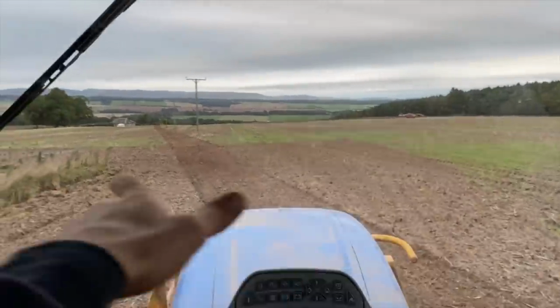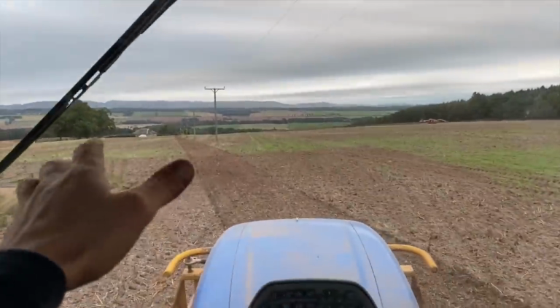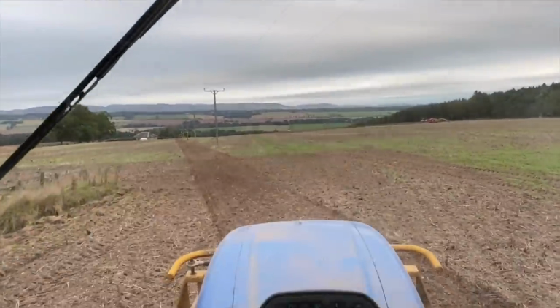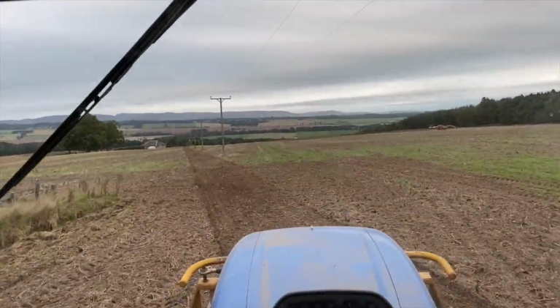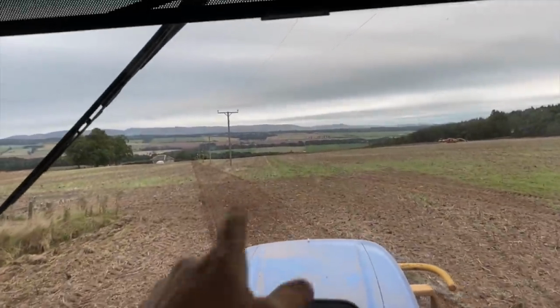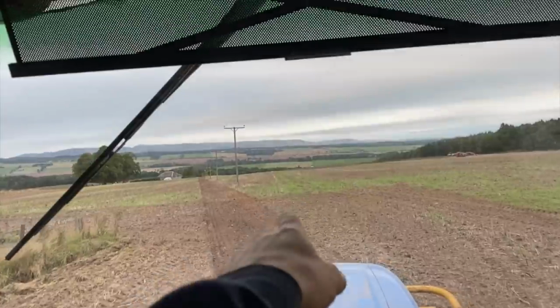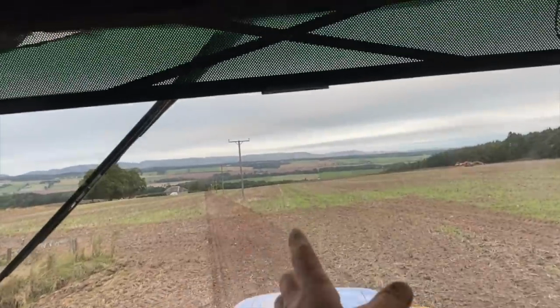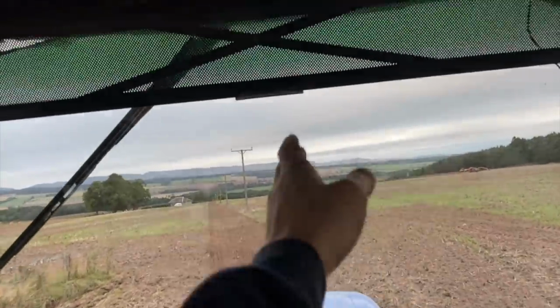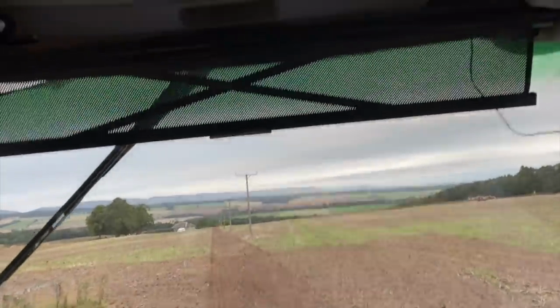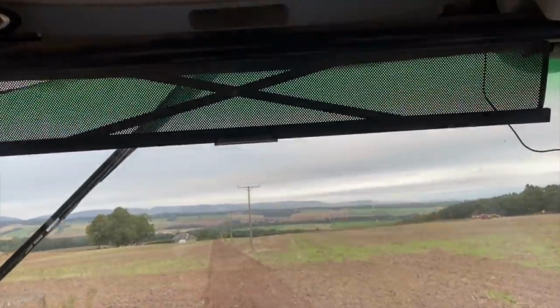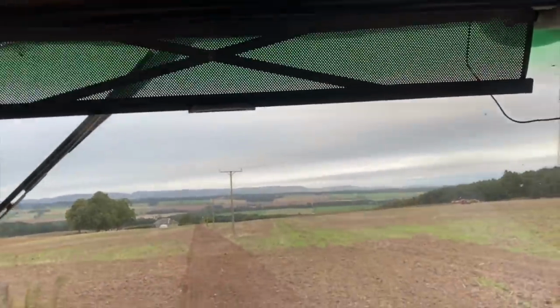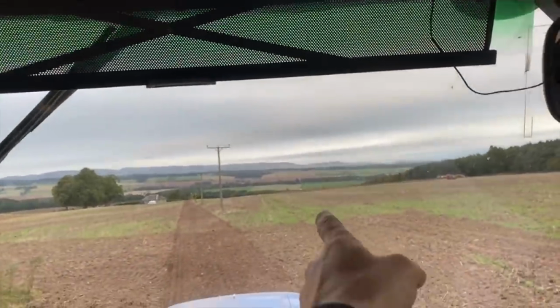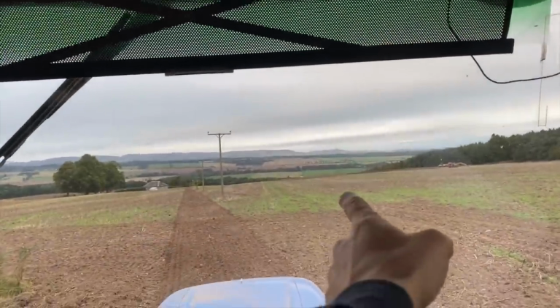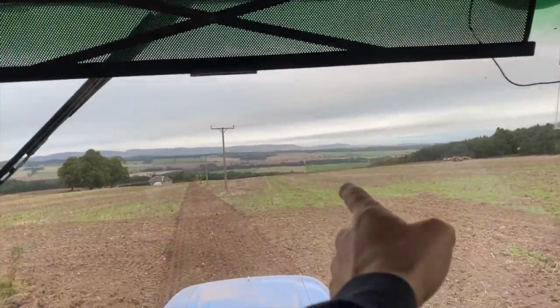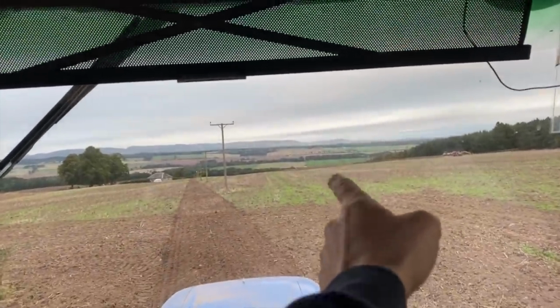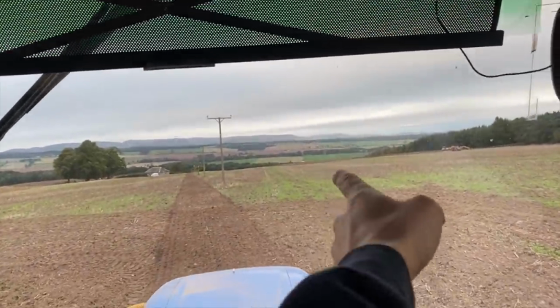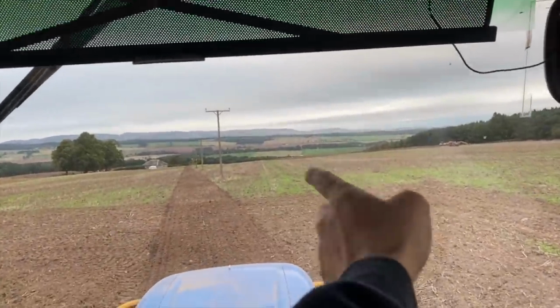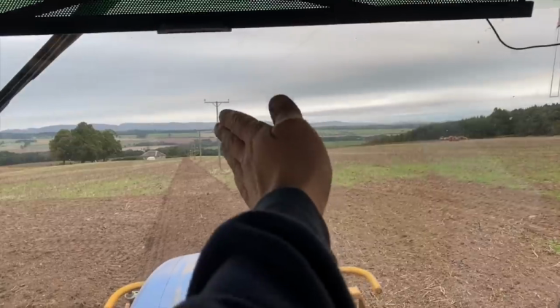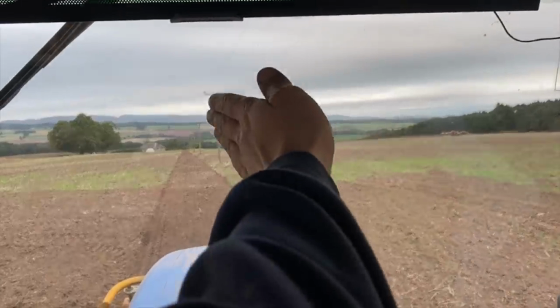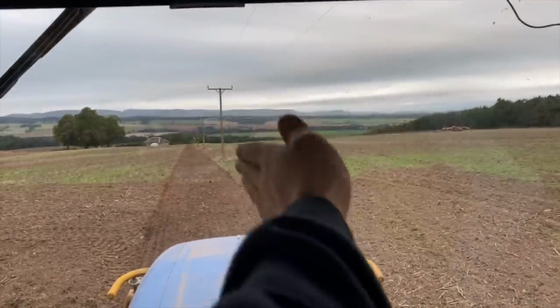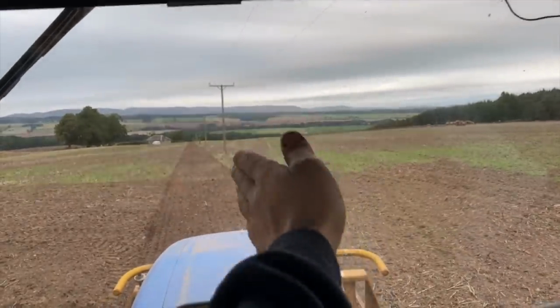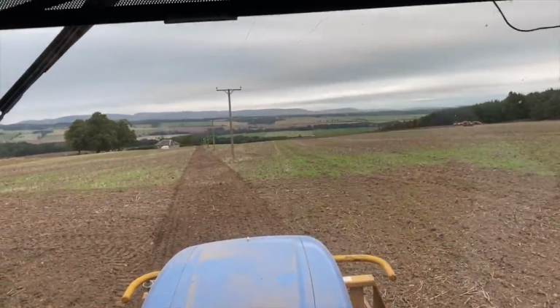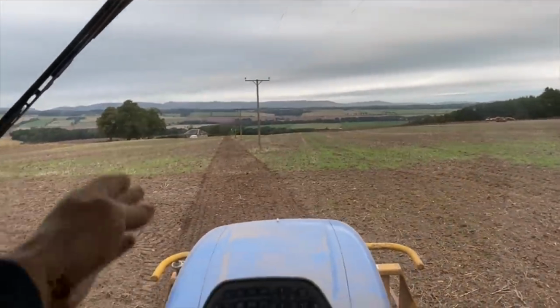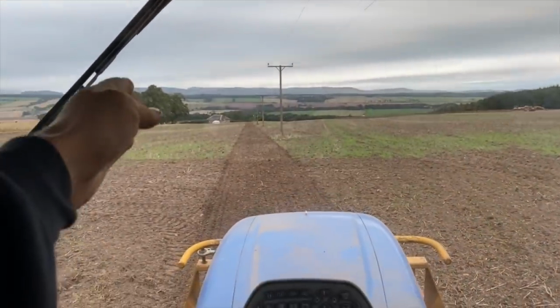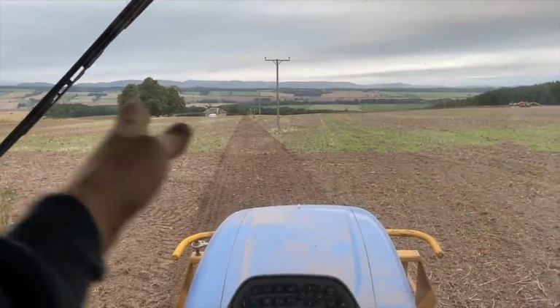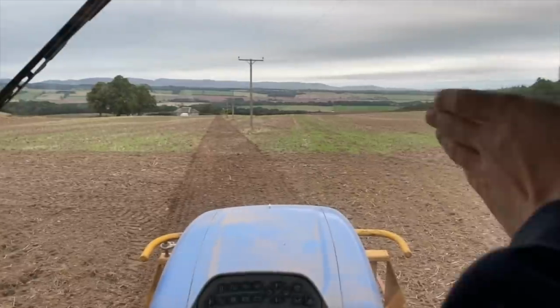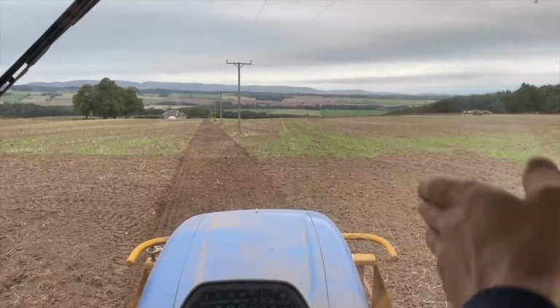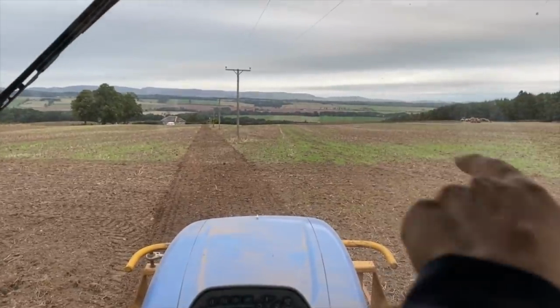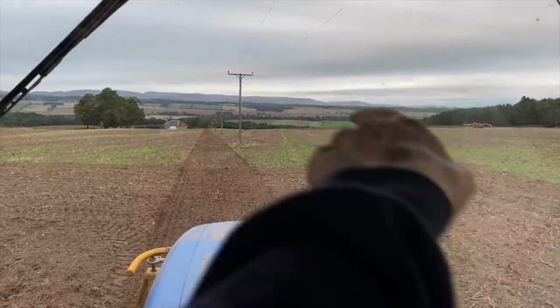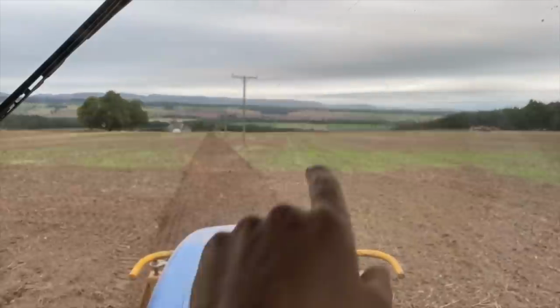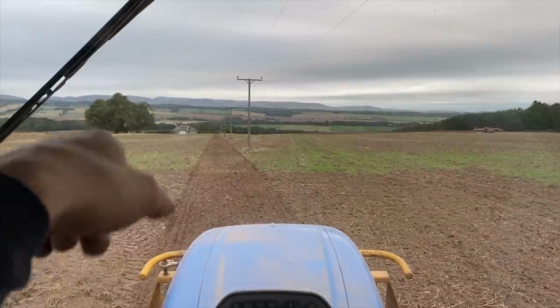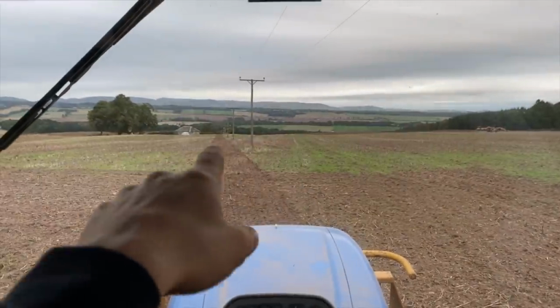Shifting into this part of the field now - you can see Kev's taking his GPS off the line, so he'll make the tram lines 12 meters from that centre line on the poles. They'll end up over here and over here so the sprayer goes down there and back up there.